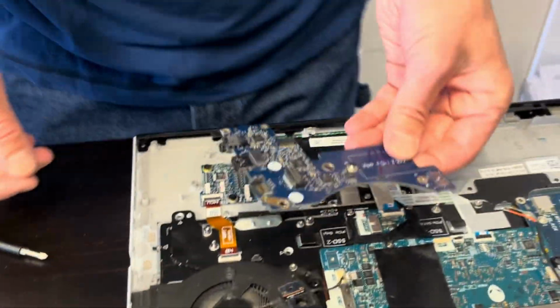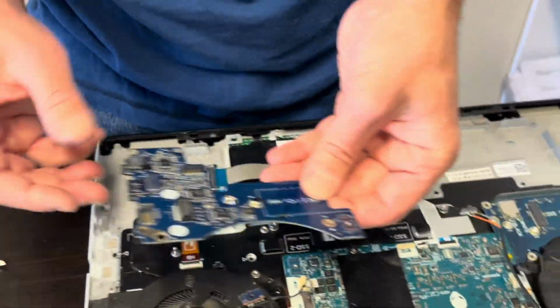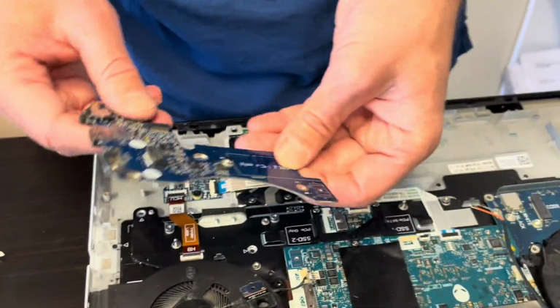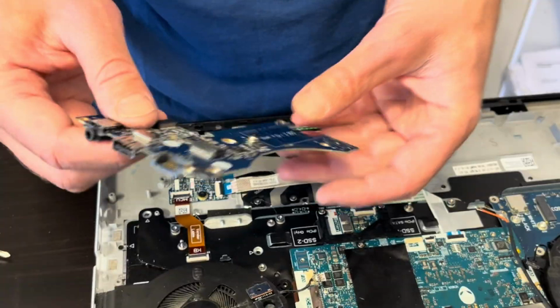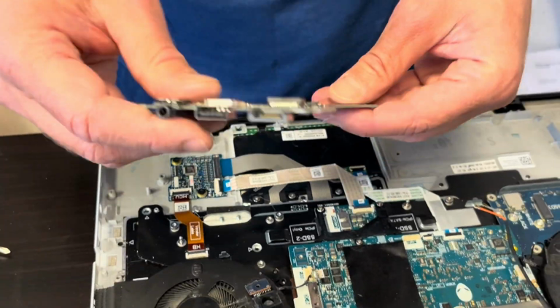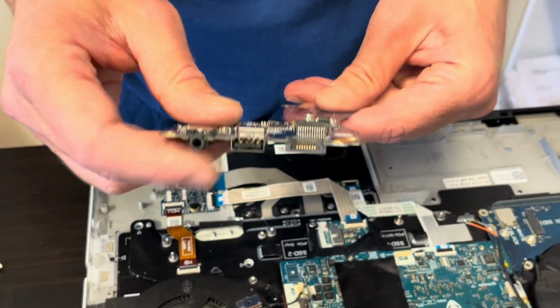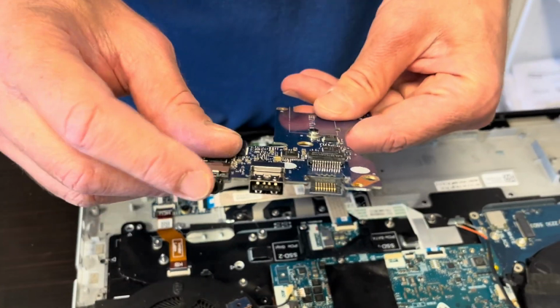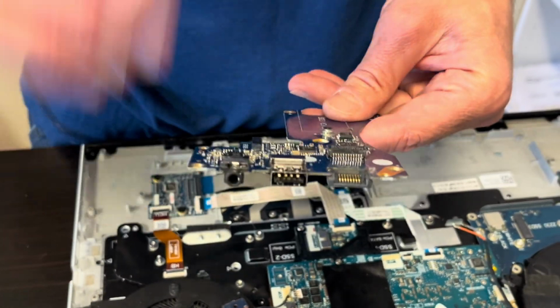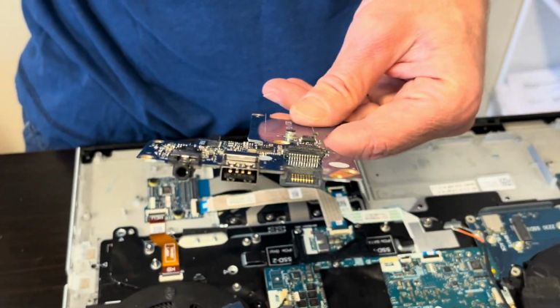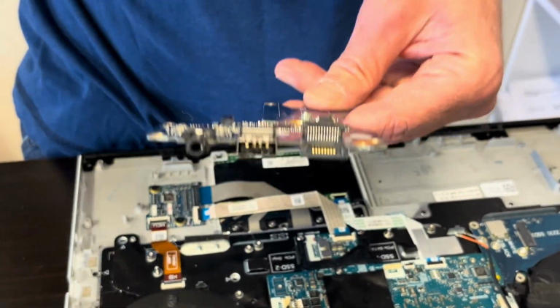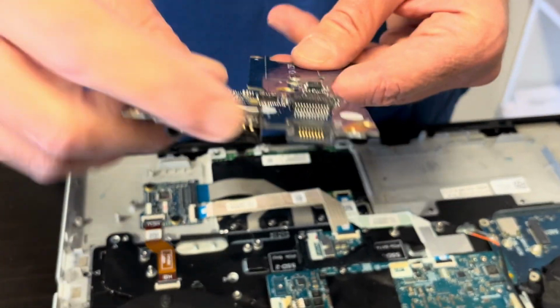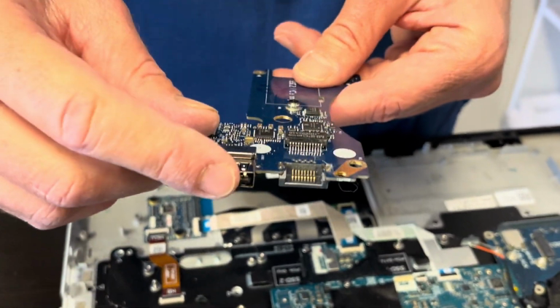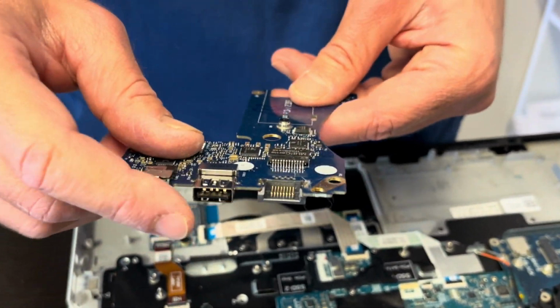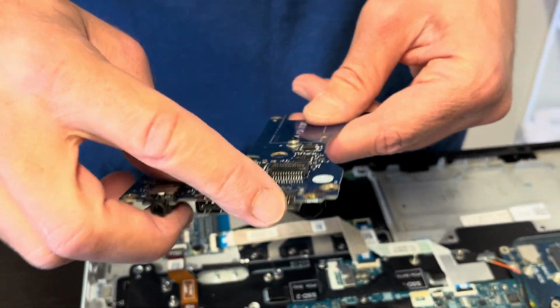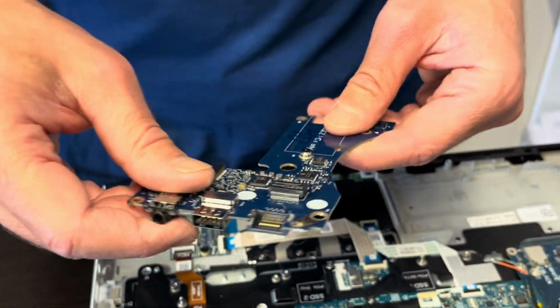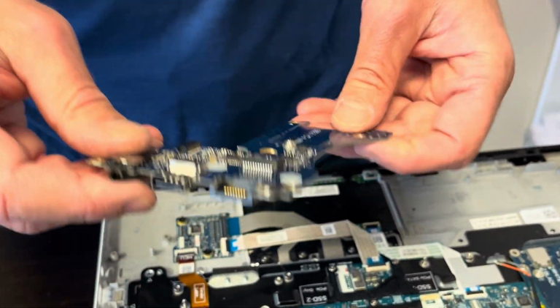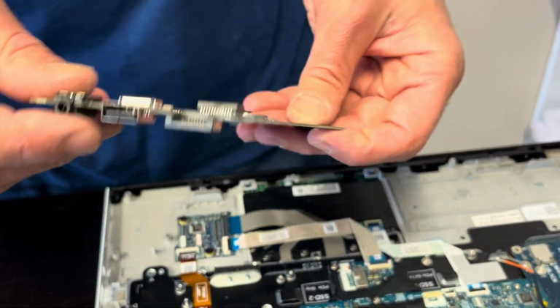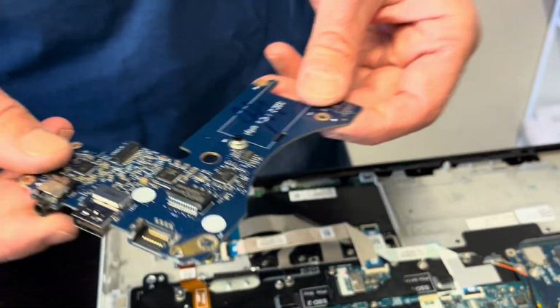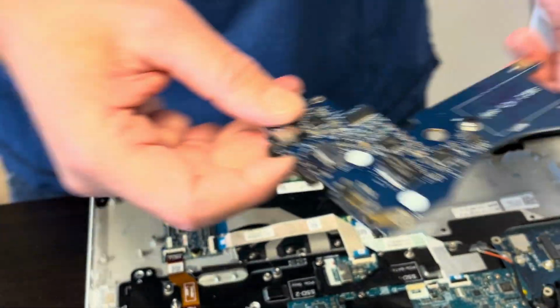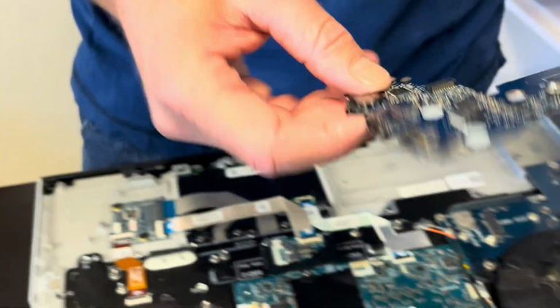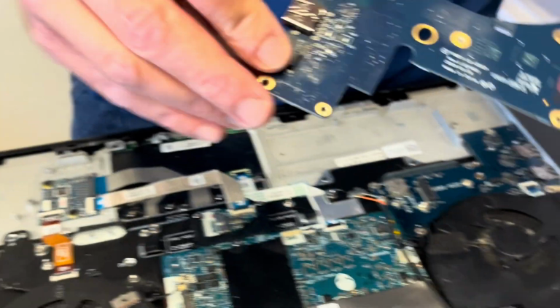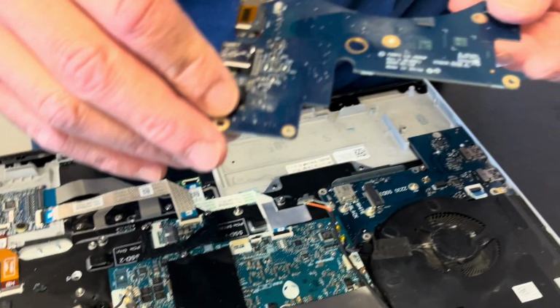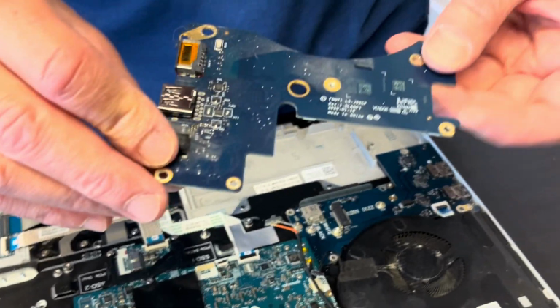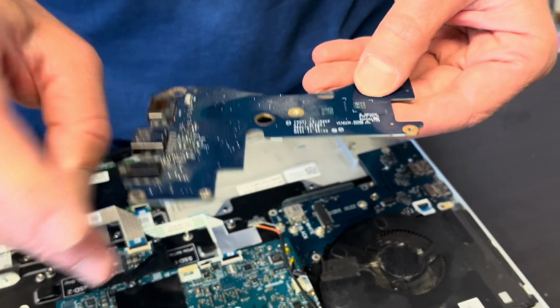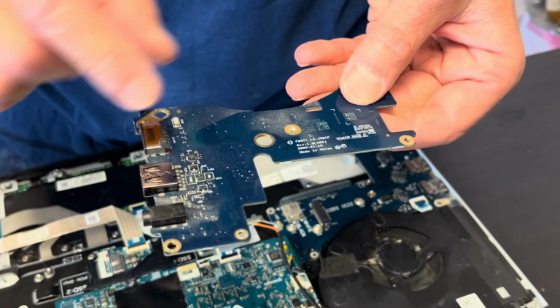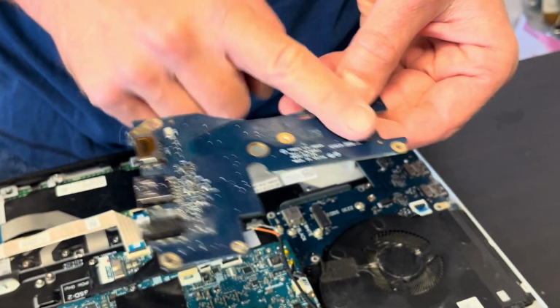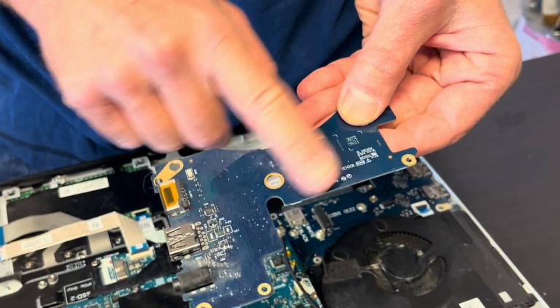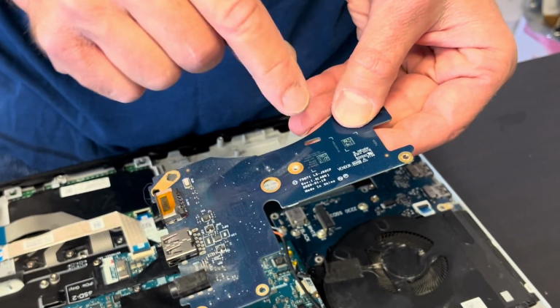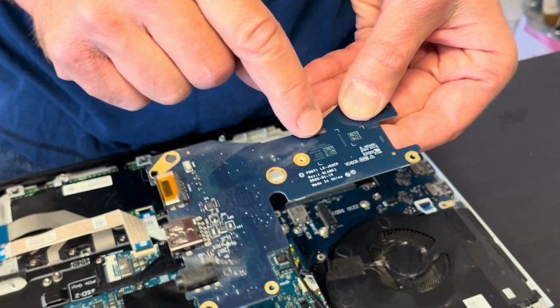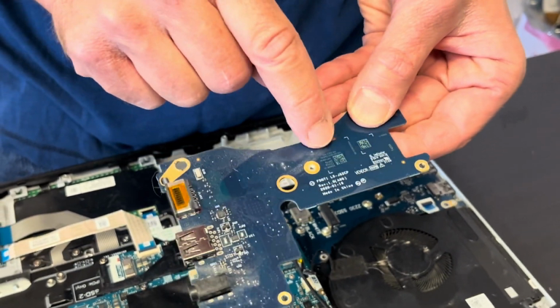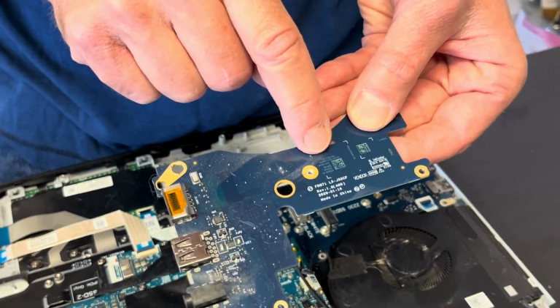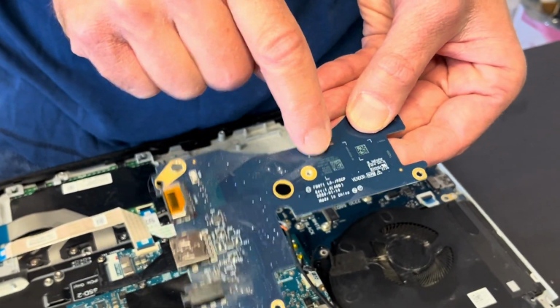That's the right I/O board with our audio port, USB port, and network port. If those ports don't work, you can replace this board. Here we have the part number.